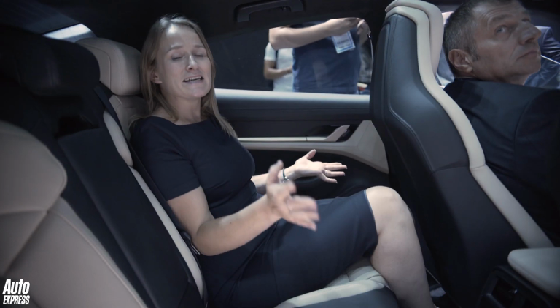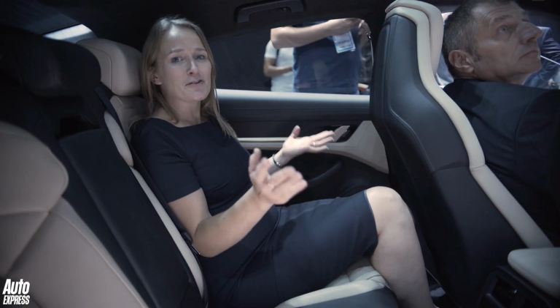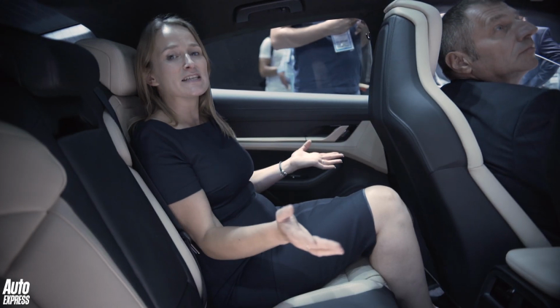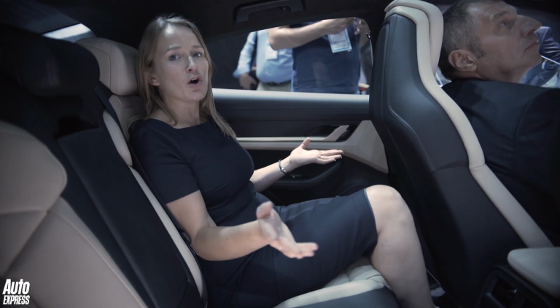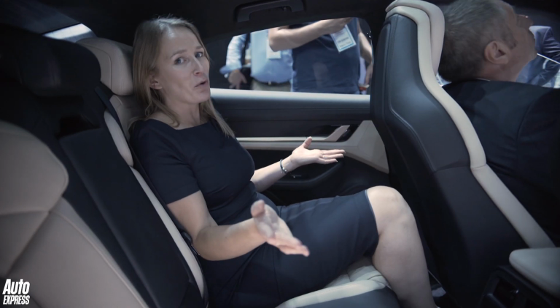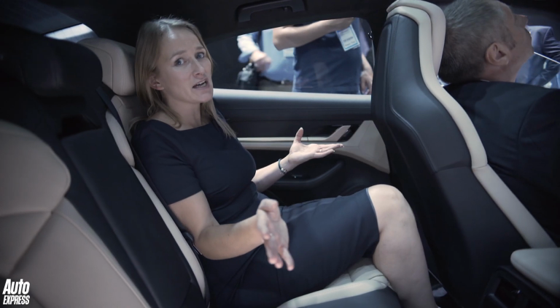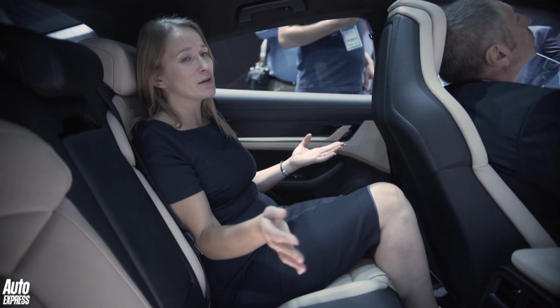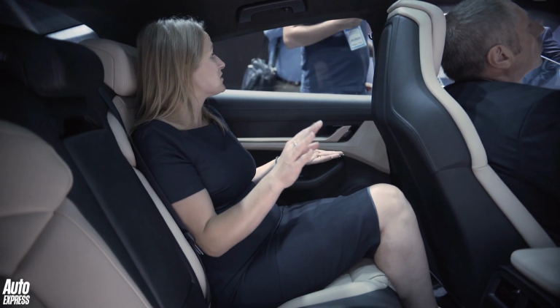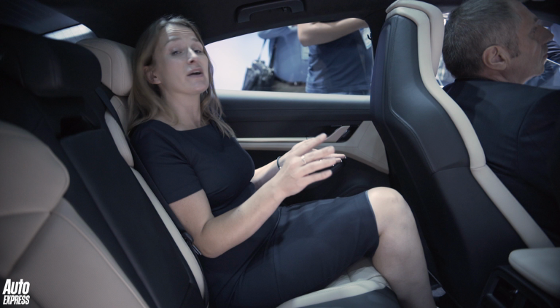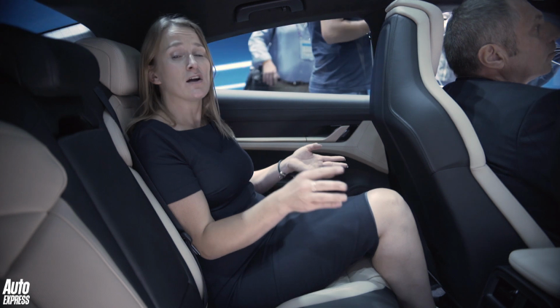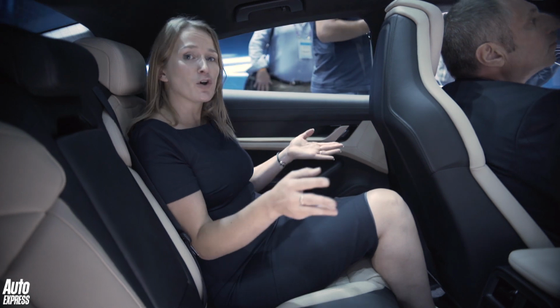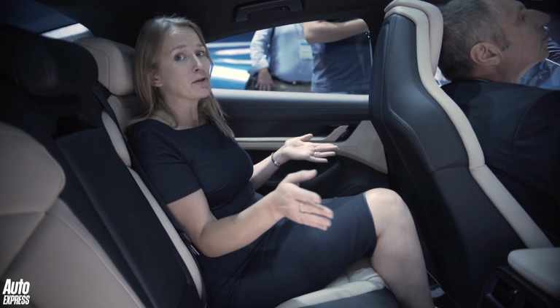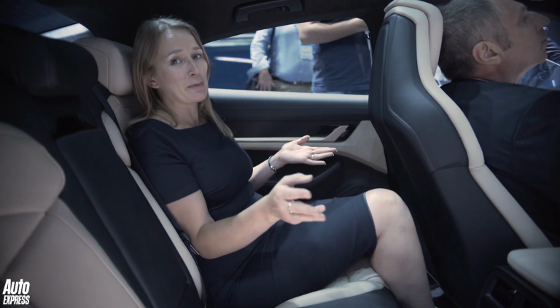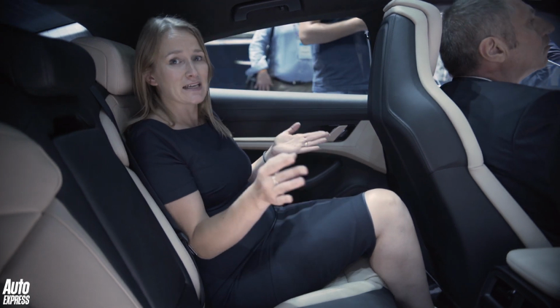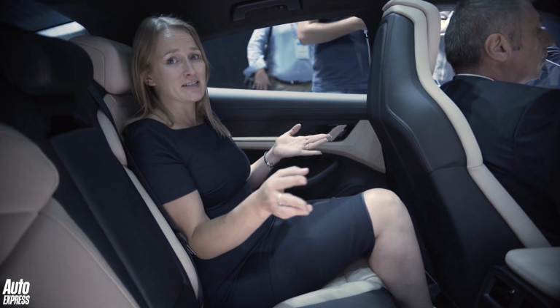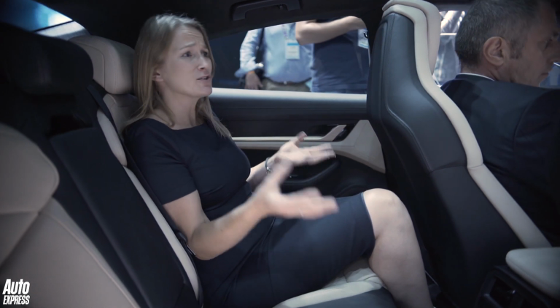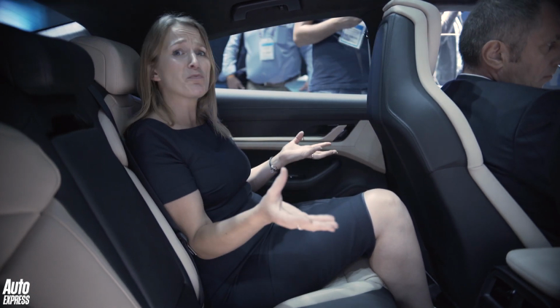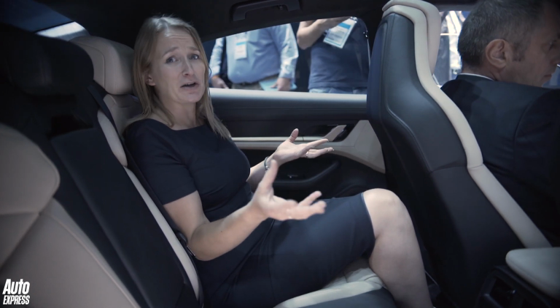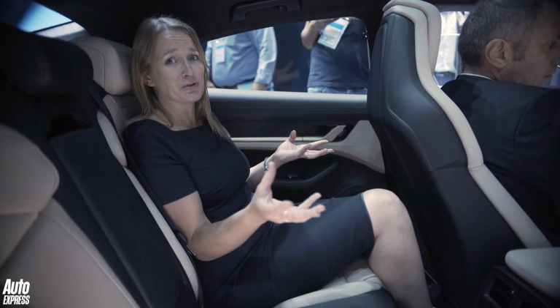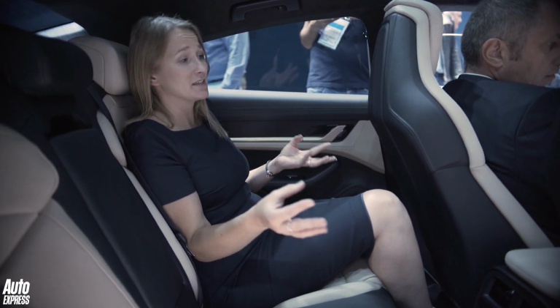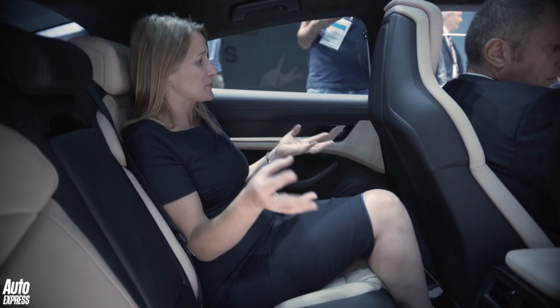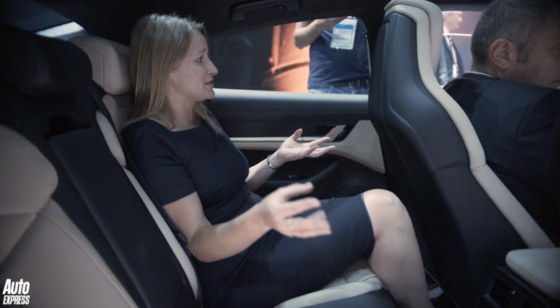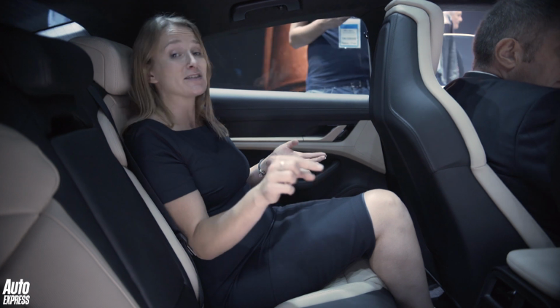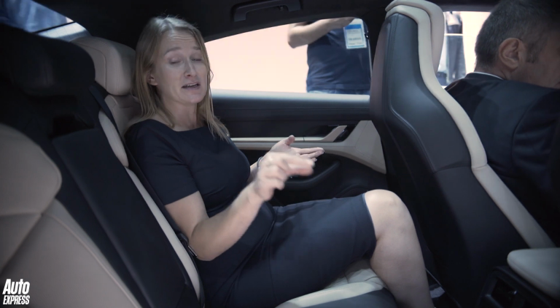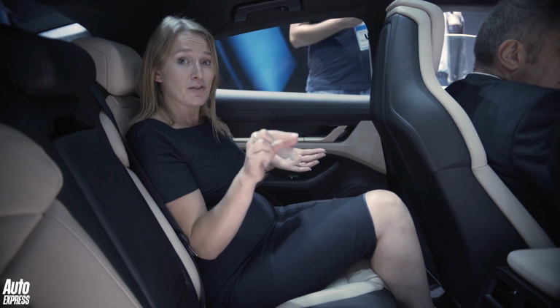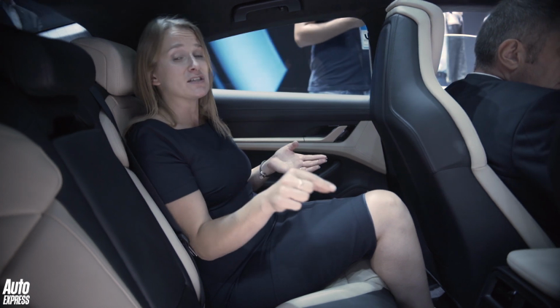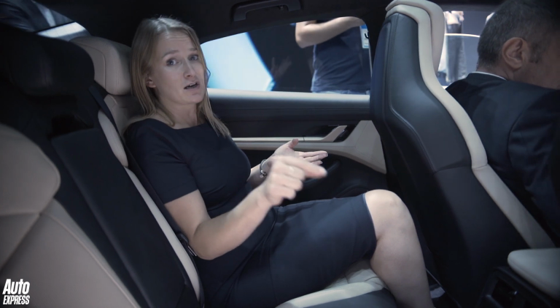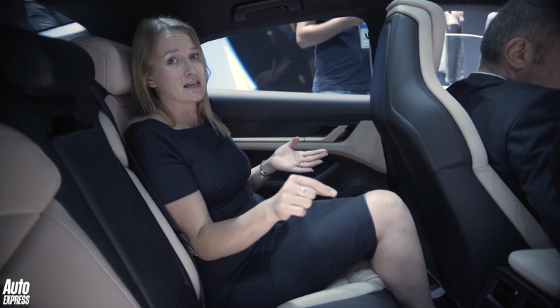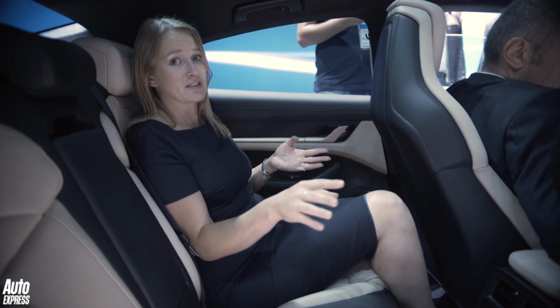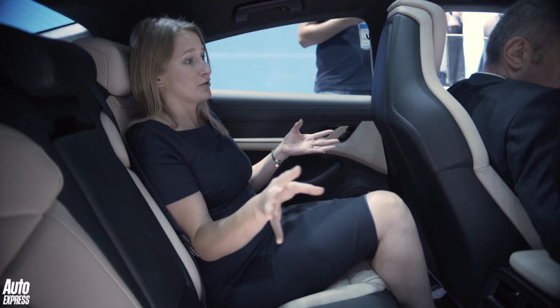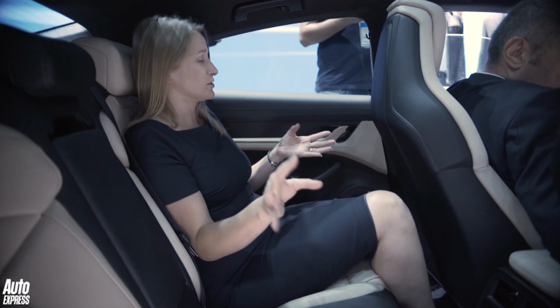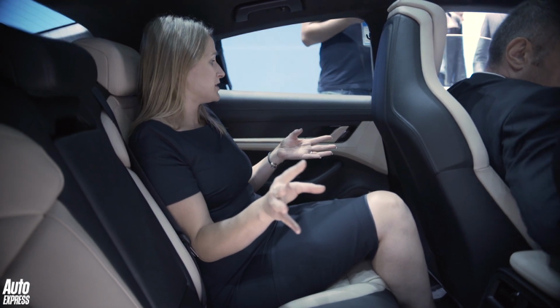These are the rear seats of the Porsche Taycan. We had to full-on bundle people to get into this car — it's so busy on the Porsche stand, it's absolutely mental. This has been the busiest car stand at the show. It's been crazy.